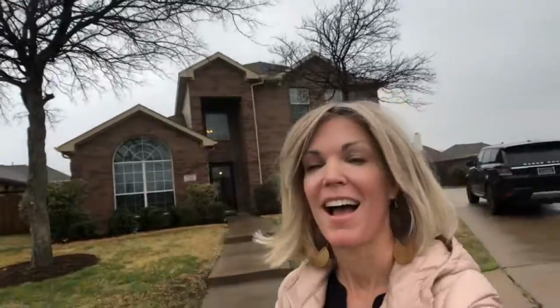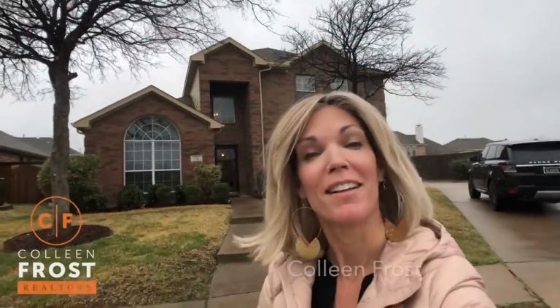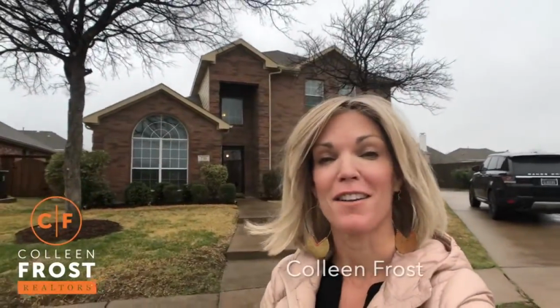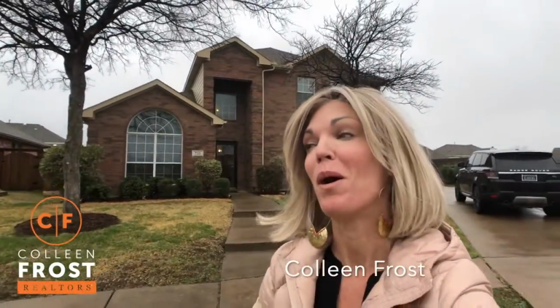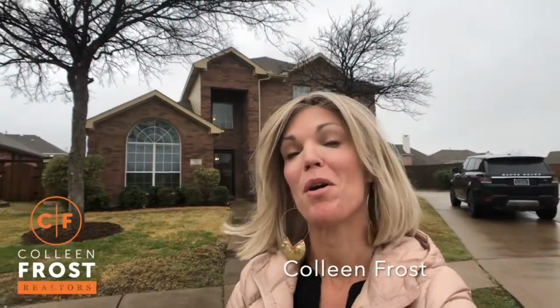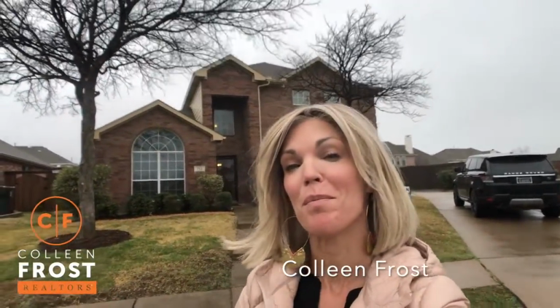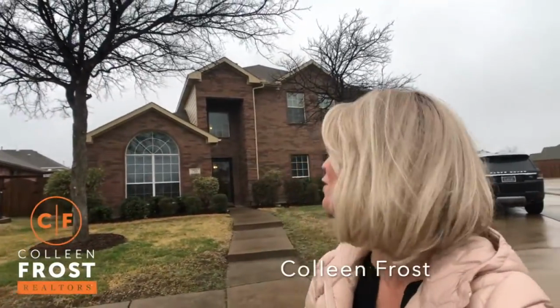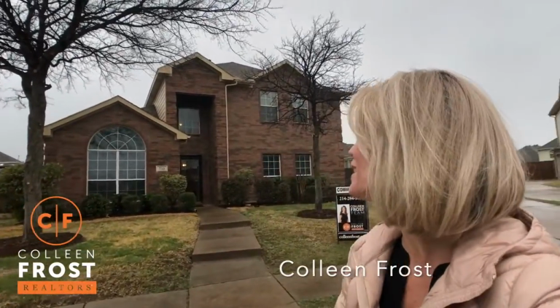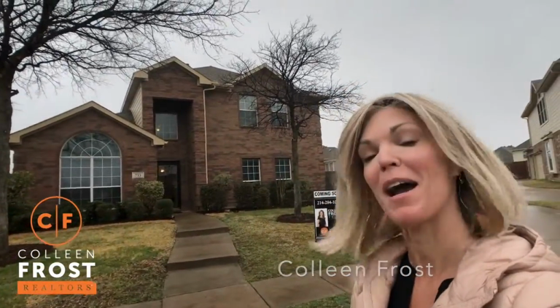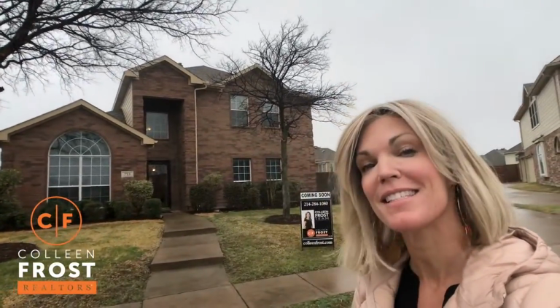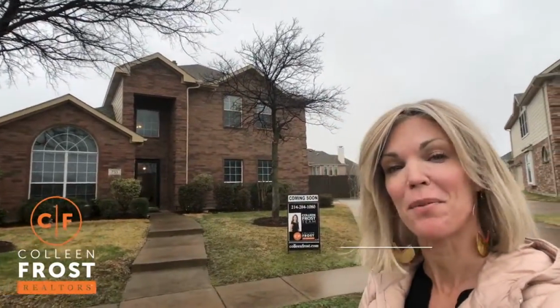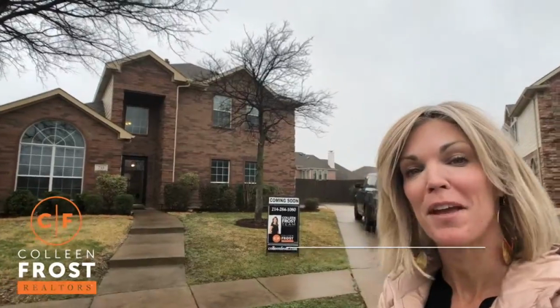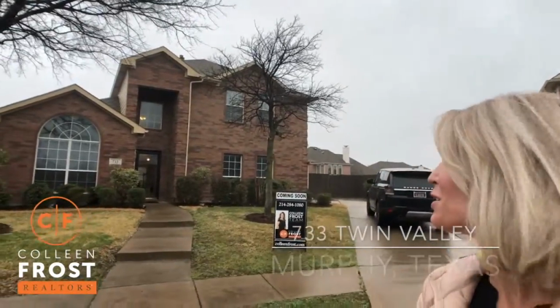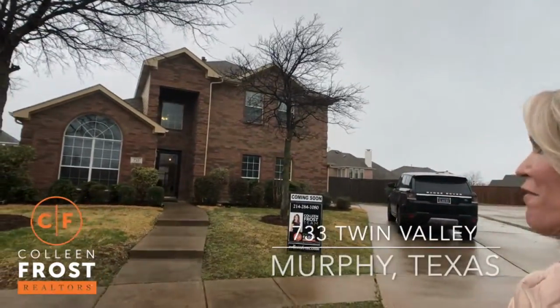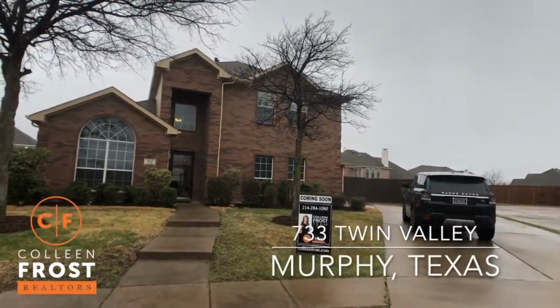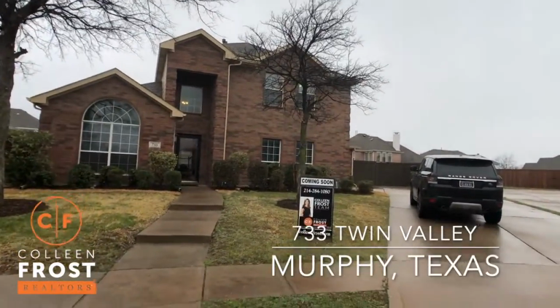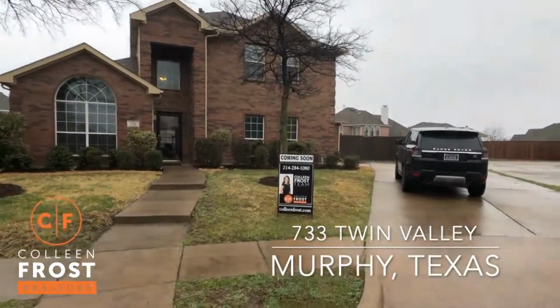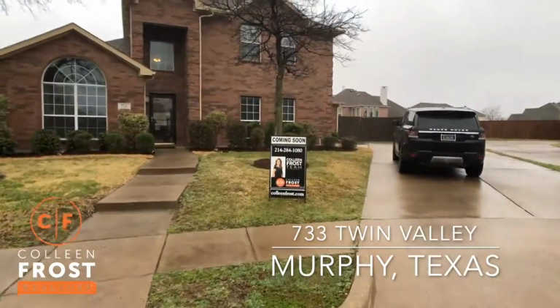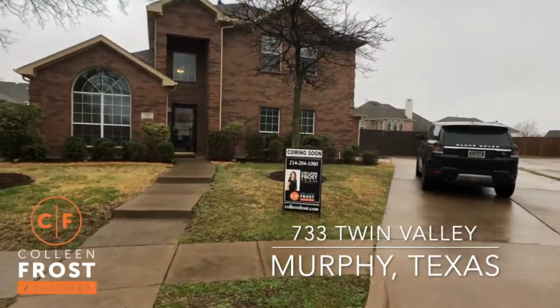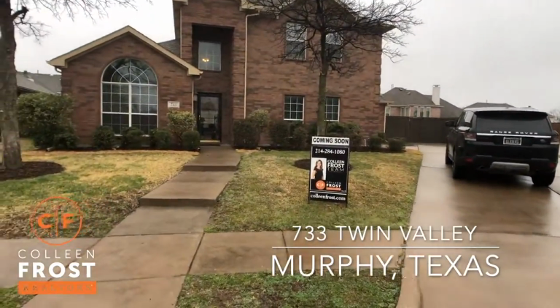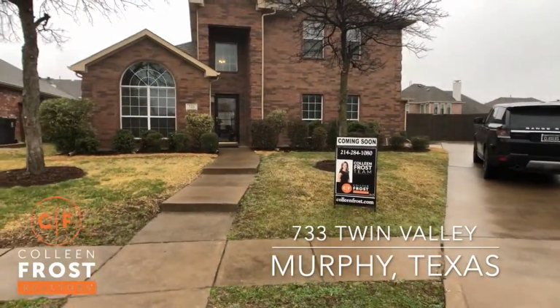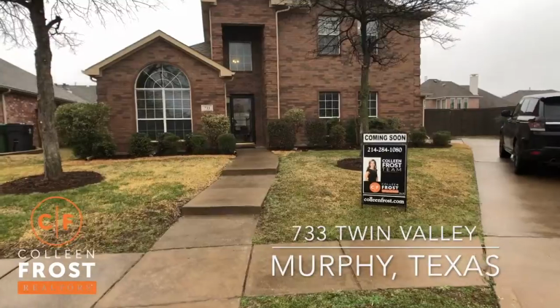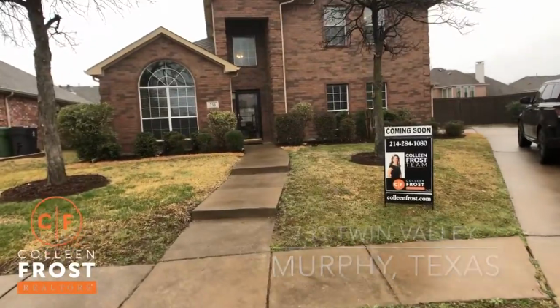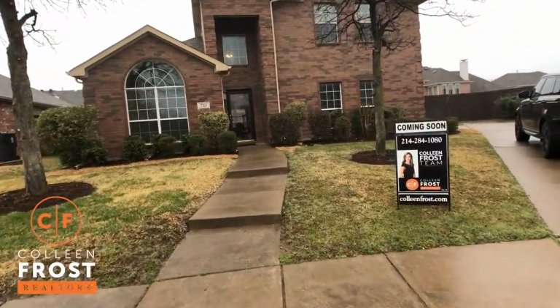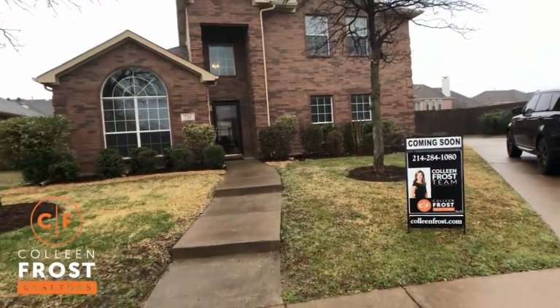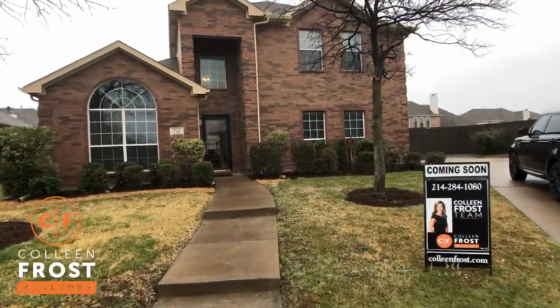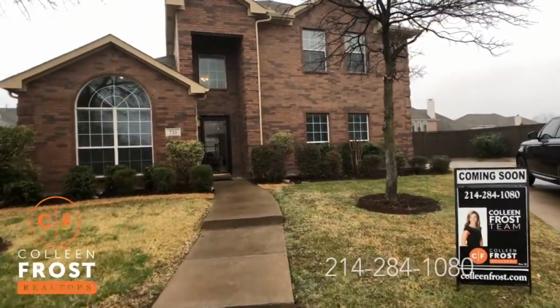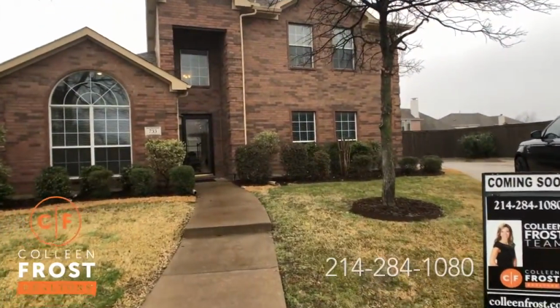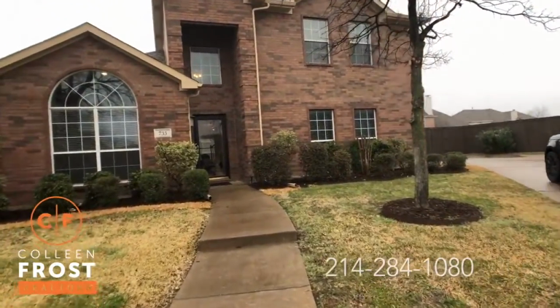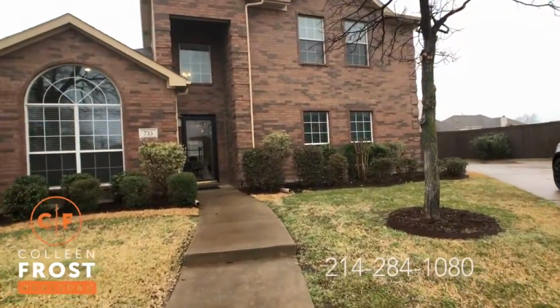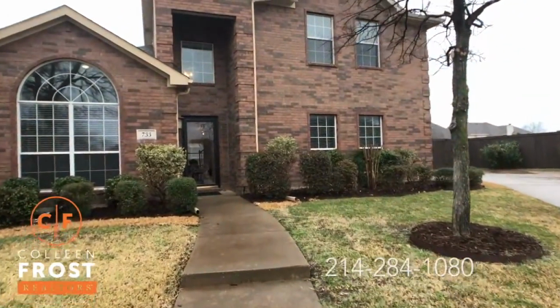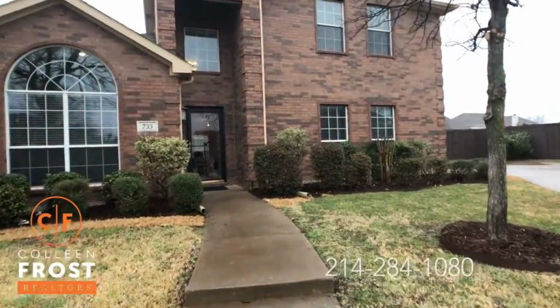Hi, I'm Colleen Frost. I want to welcome you home to our beautiful new listing behind me at 733 Twin Valley. This is a fantastic opportunity for you to live in Maxwell Creek, Wiley Independent School District.